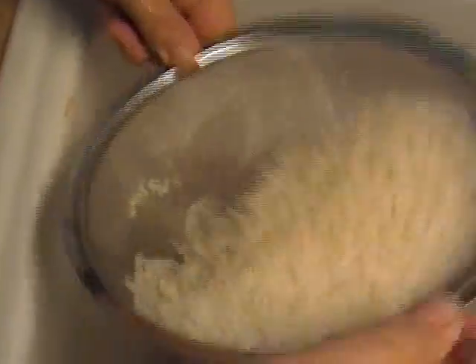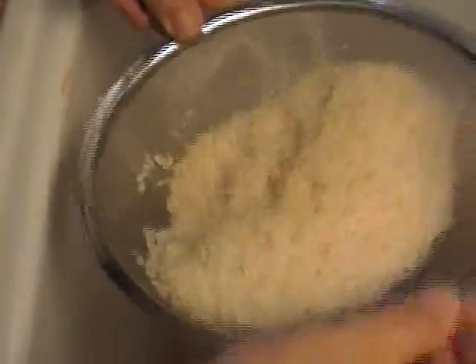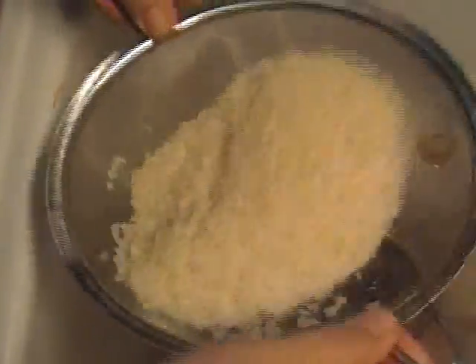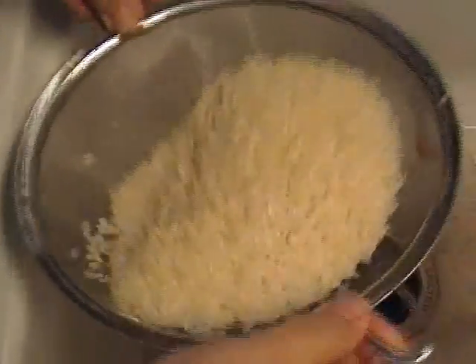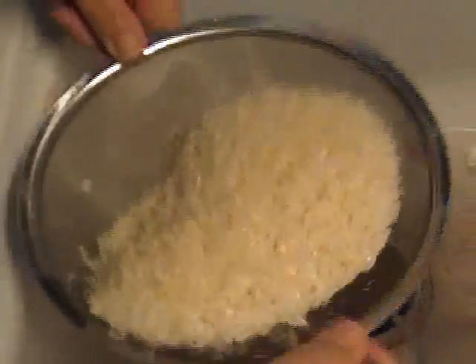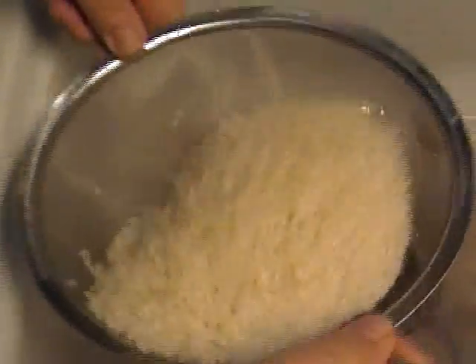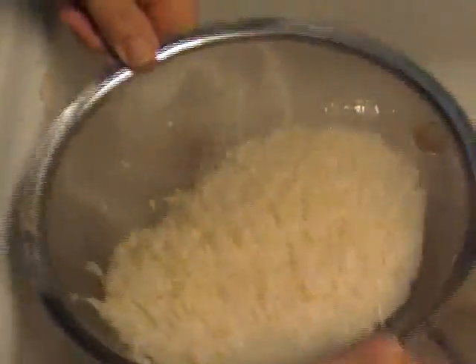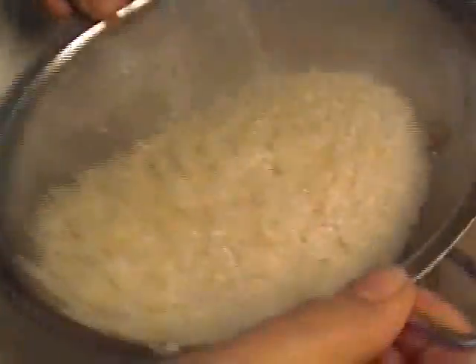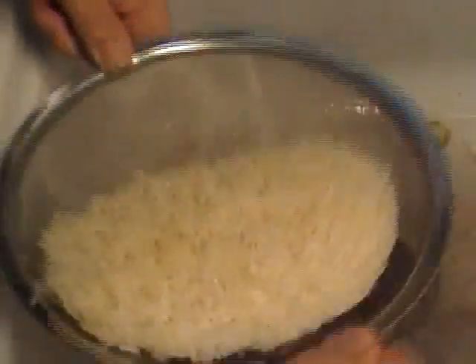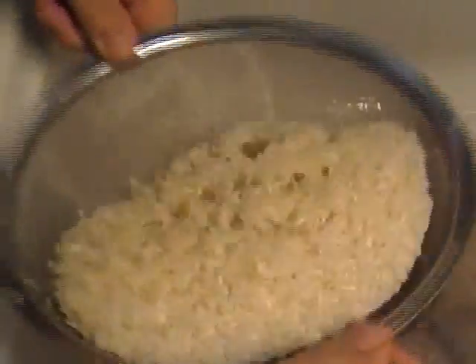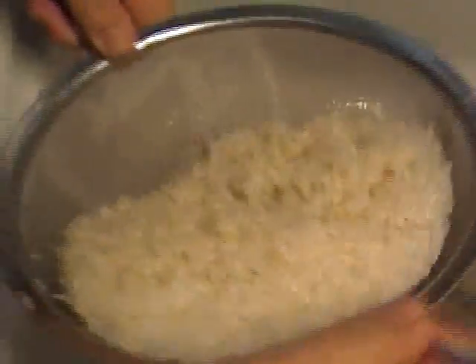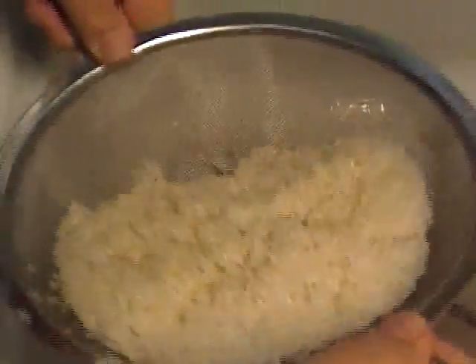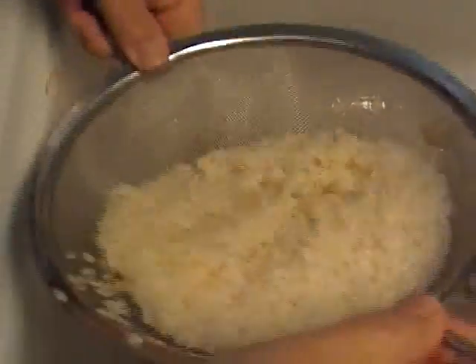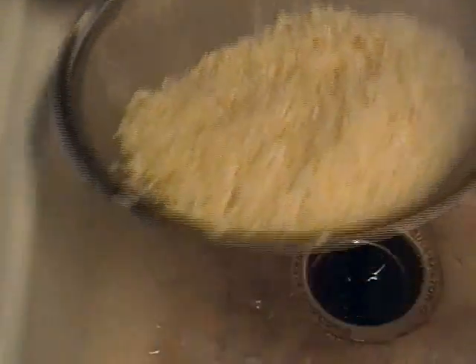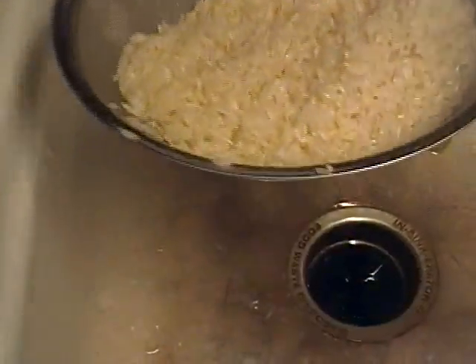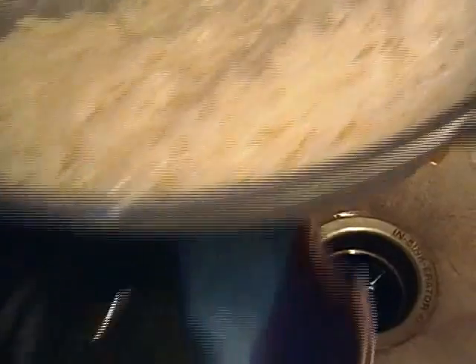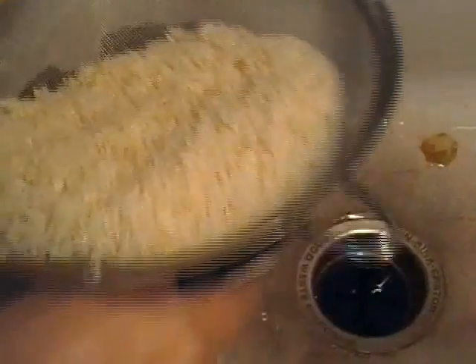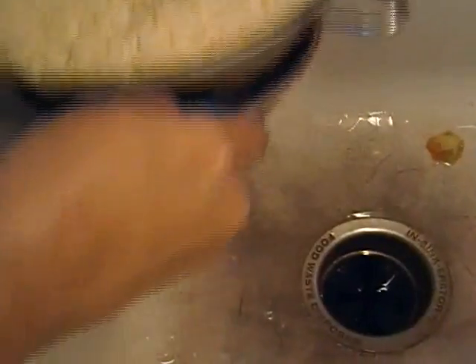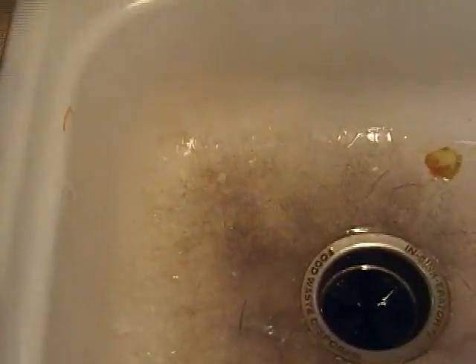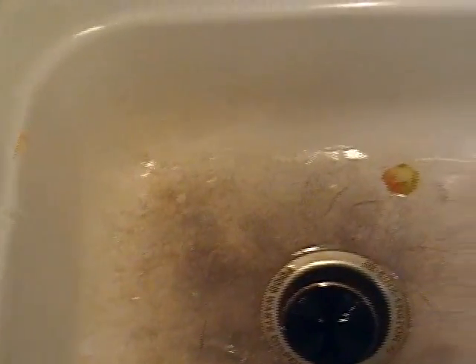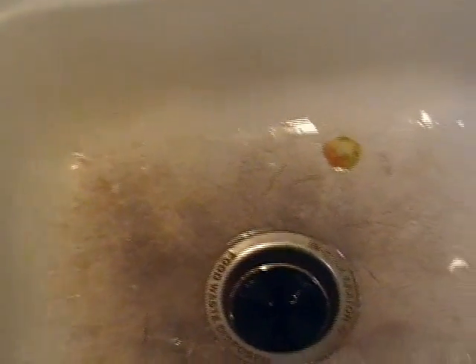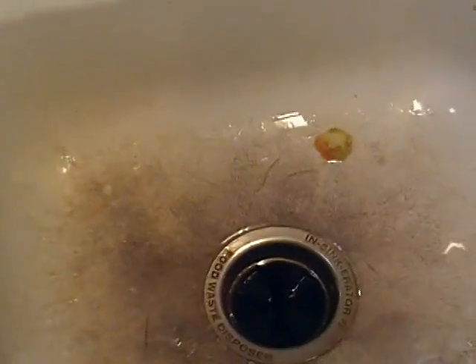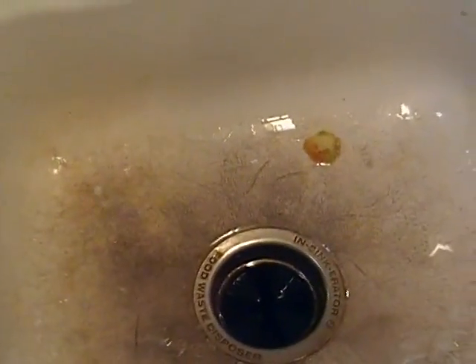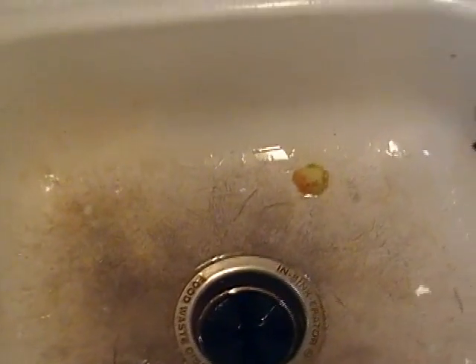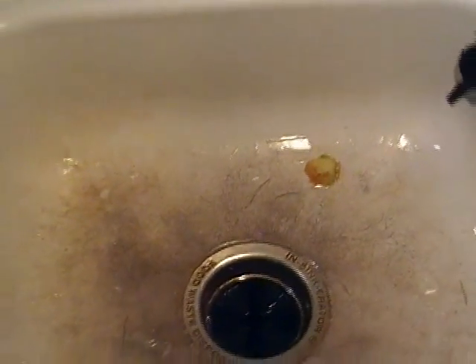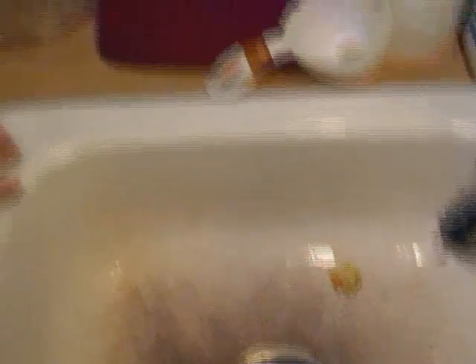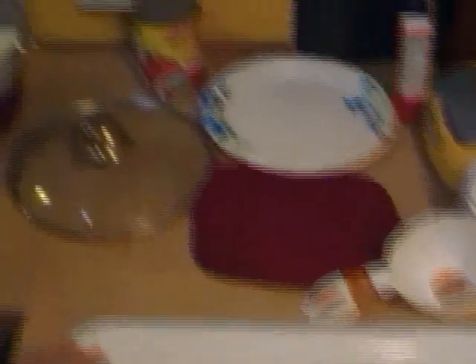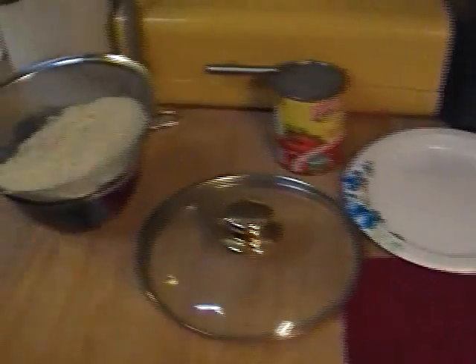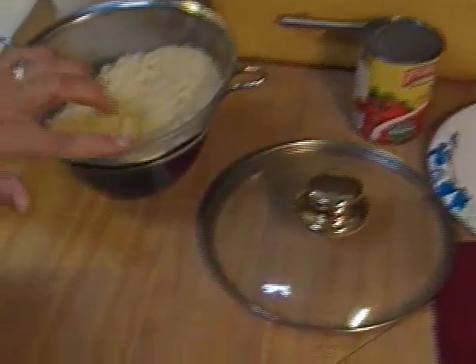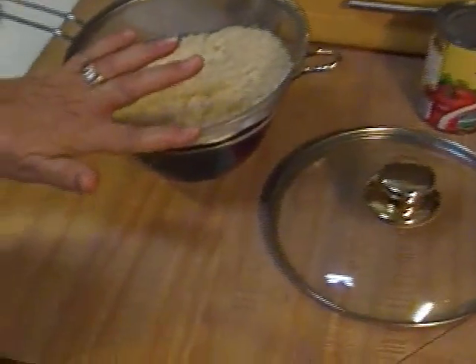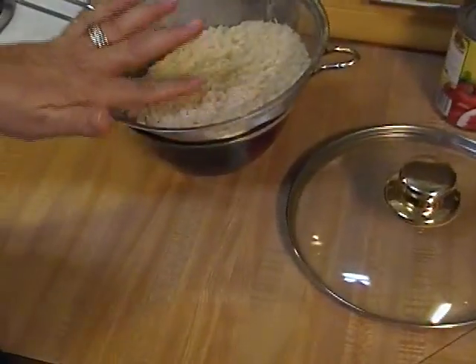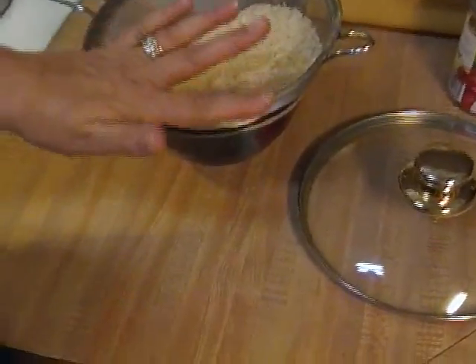Give it a bounce to get all that extra liquid off, and put it right inside your bowl. Now over here, this is two and a half cups of rice.